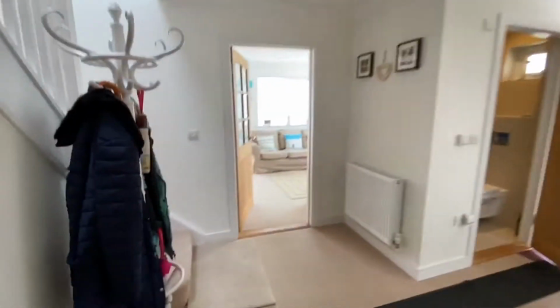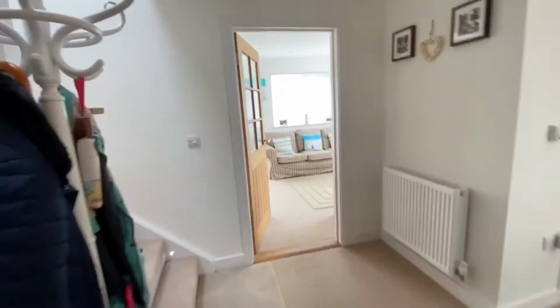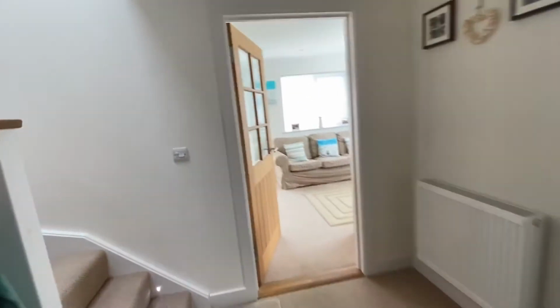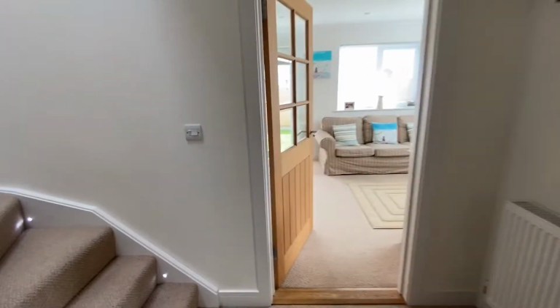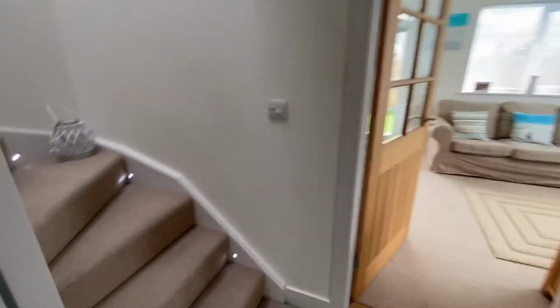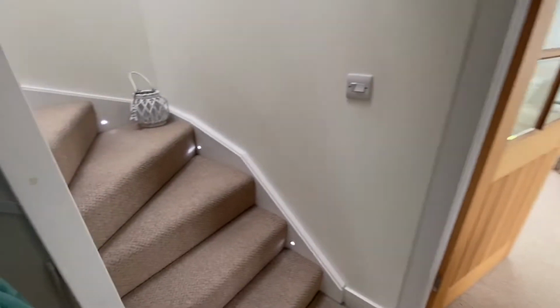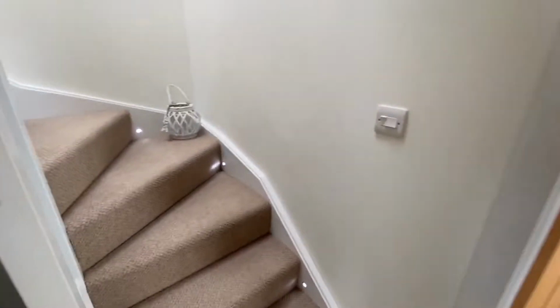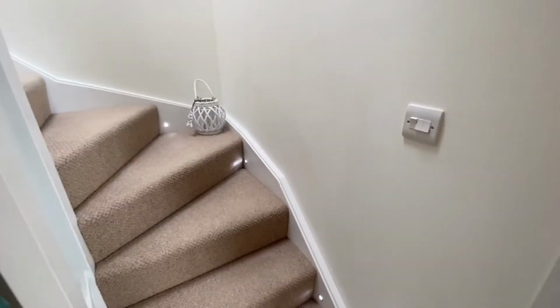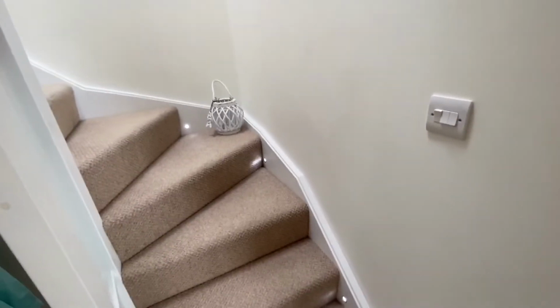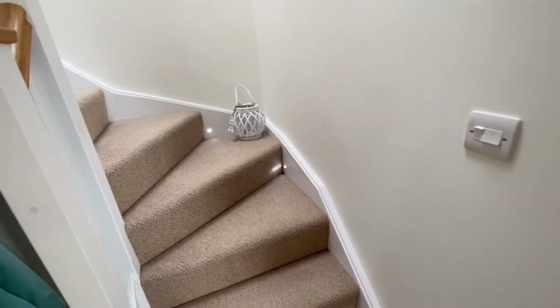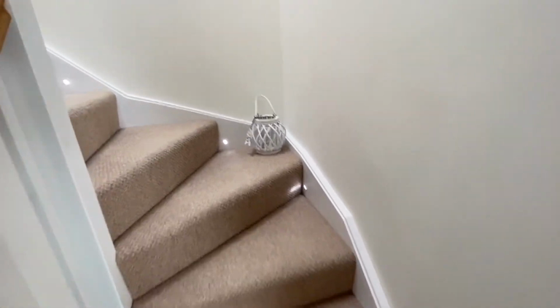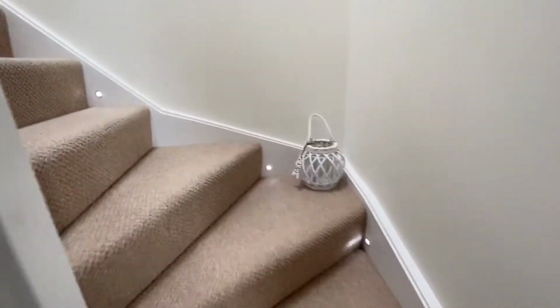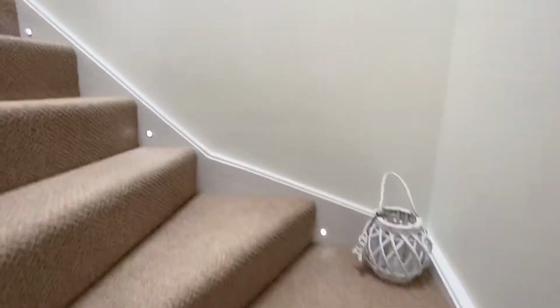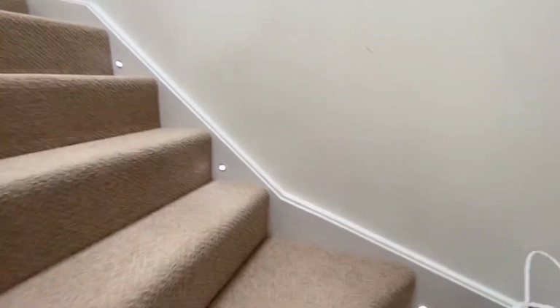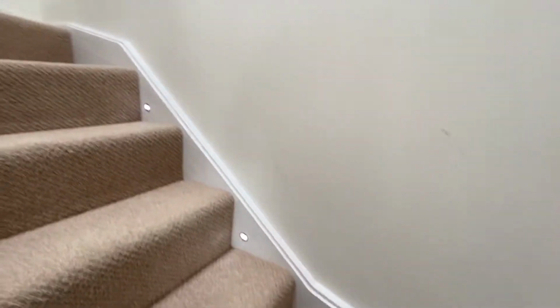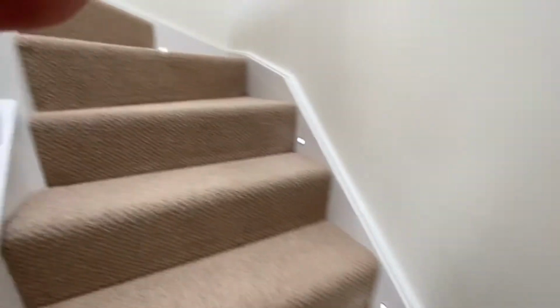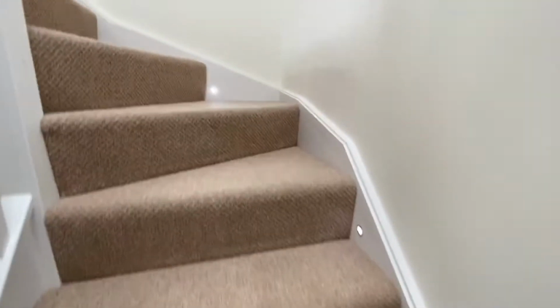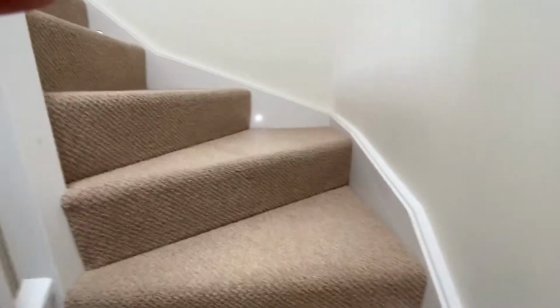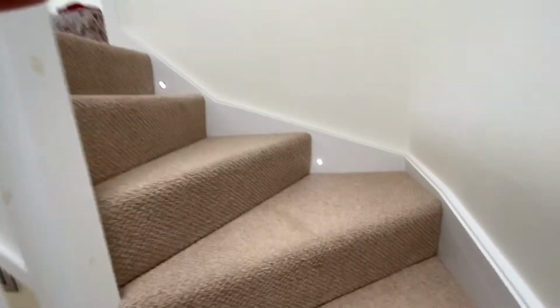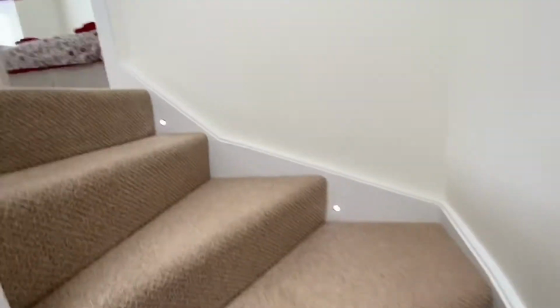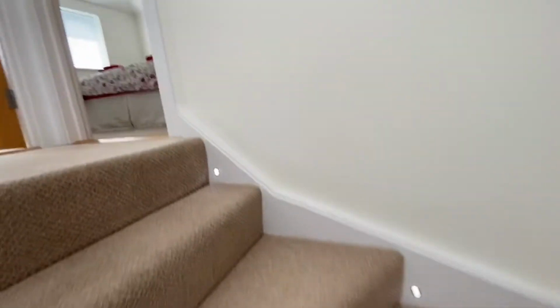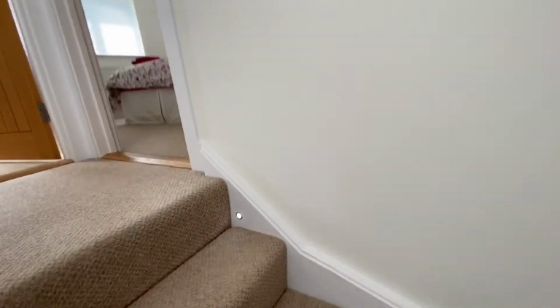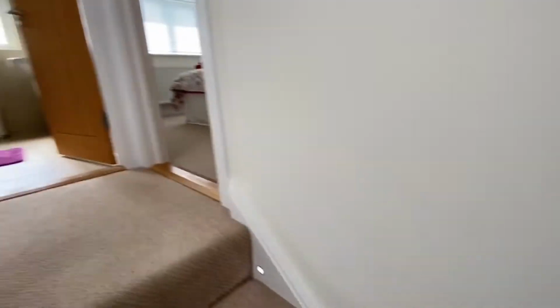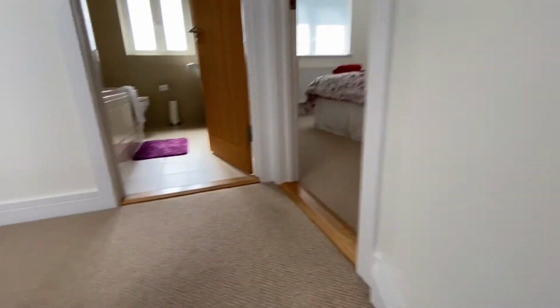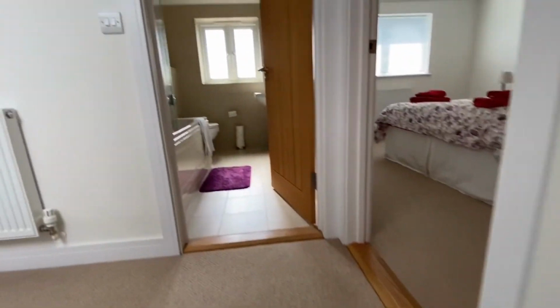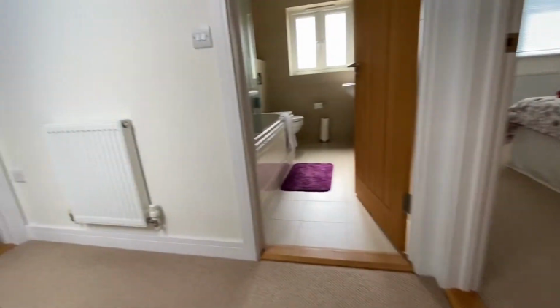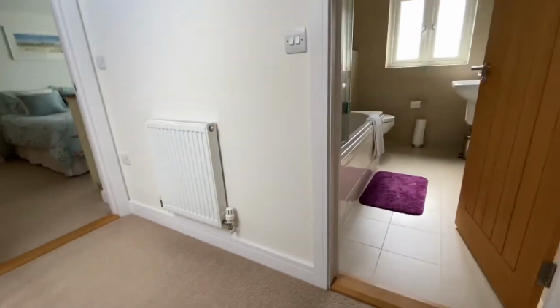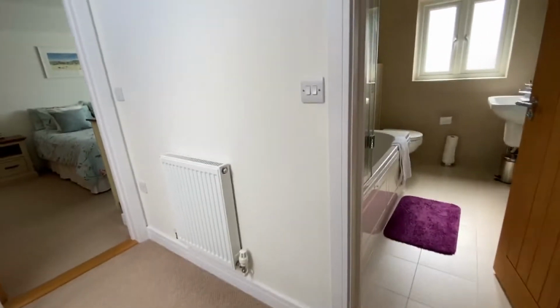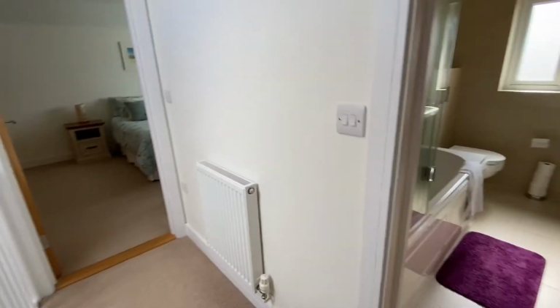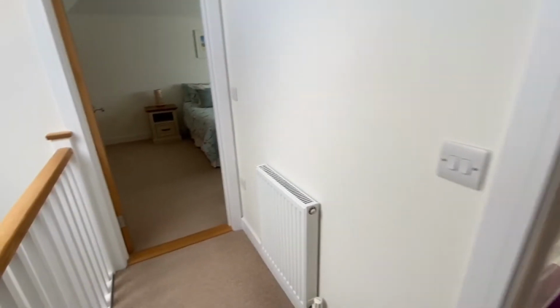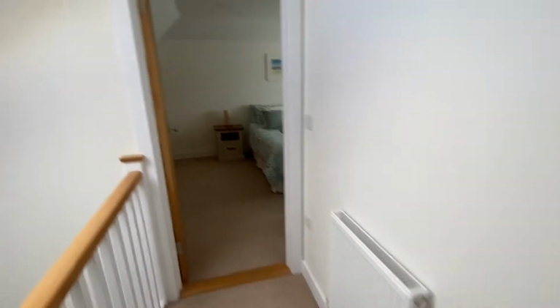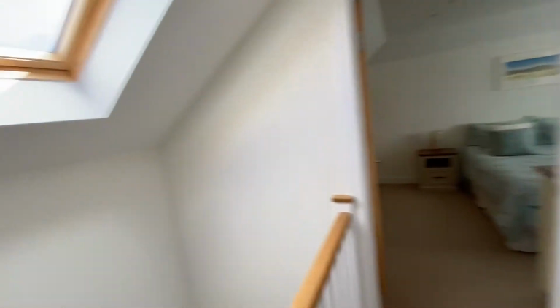So we go upstairs. As you can see, I've turned the LED lights on within the stairs, which is a nice little feature. Up to a first floor landing with a radiator and a Velux window.